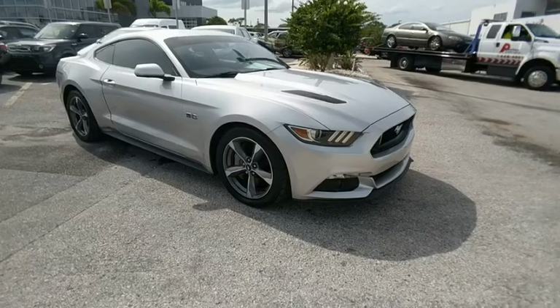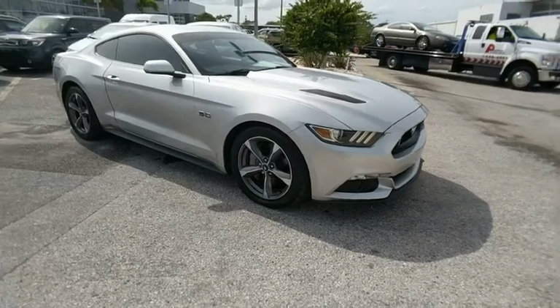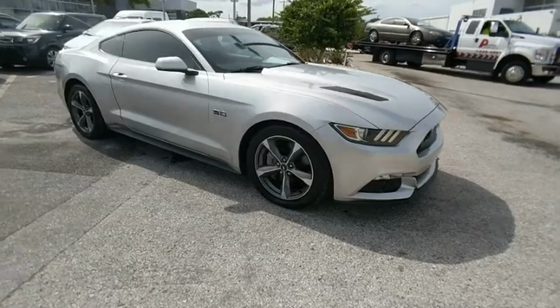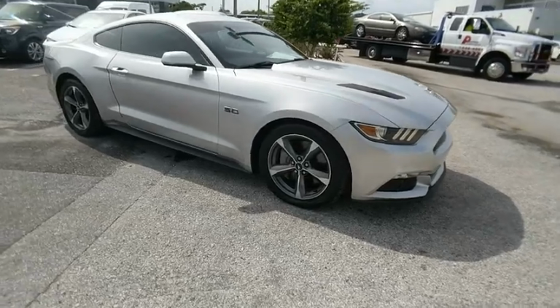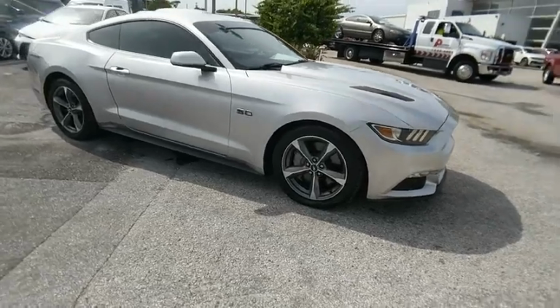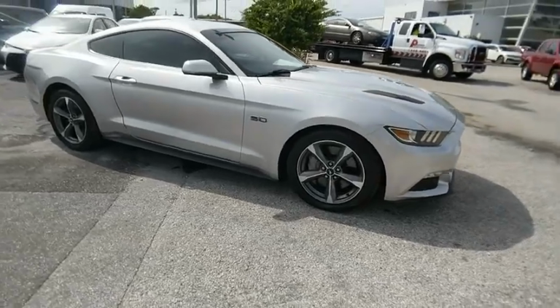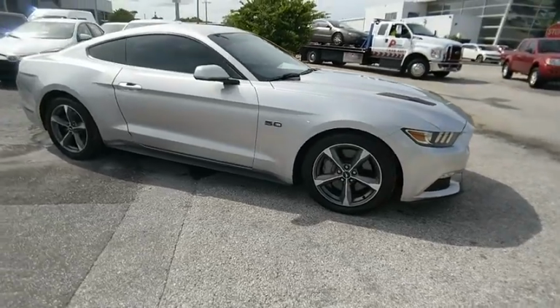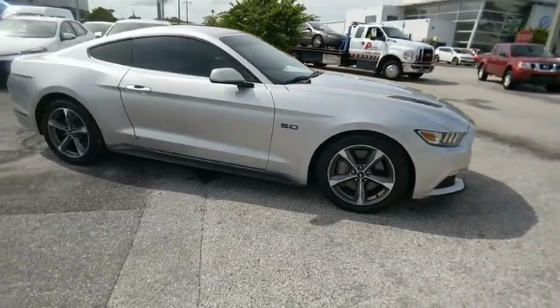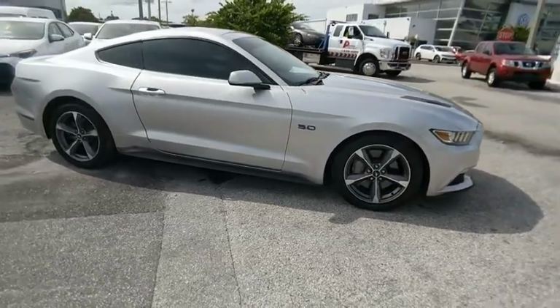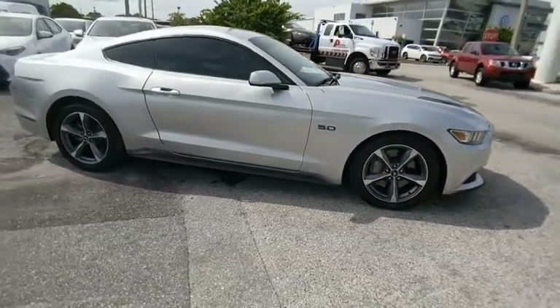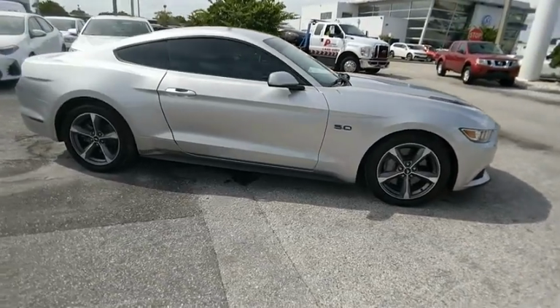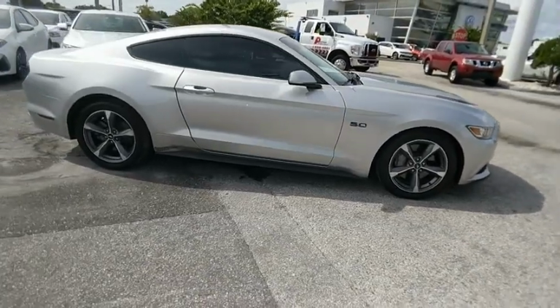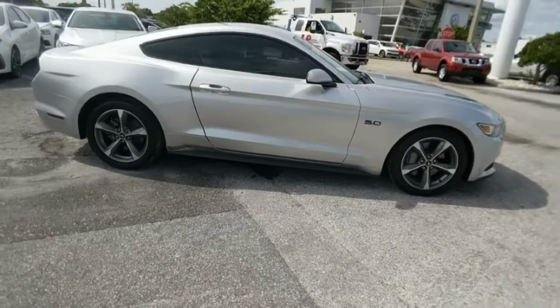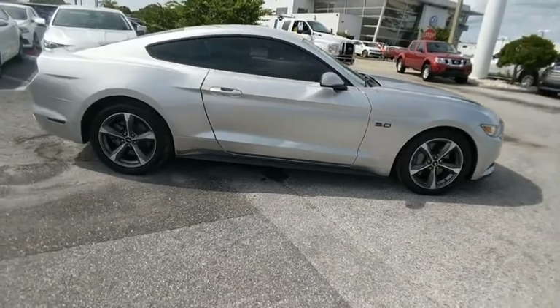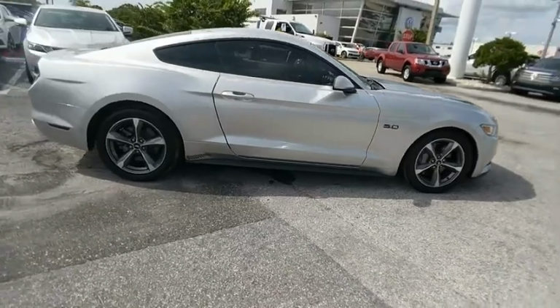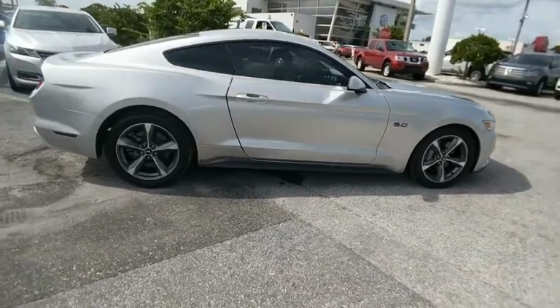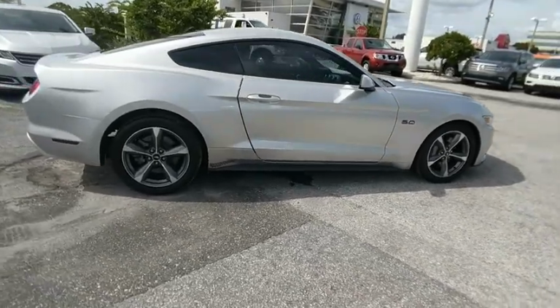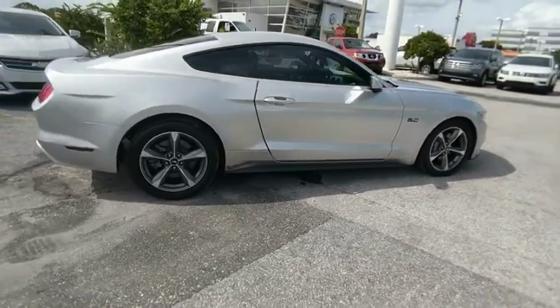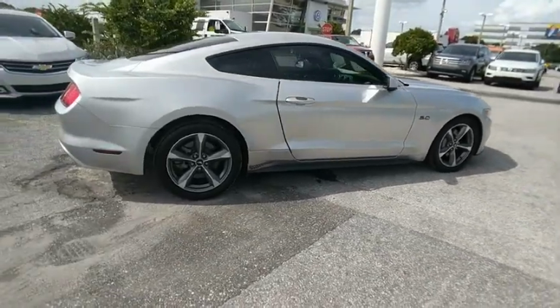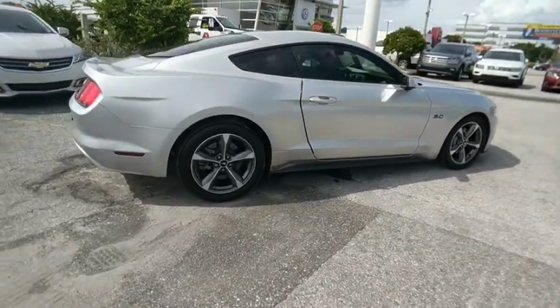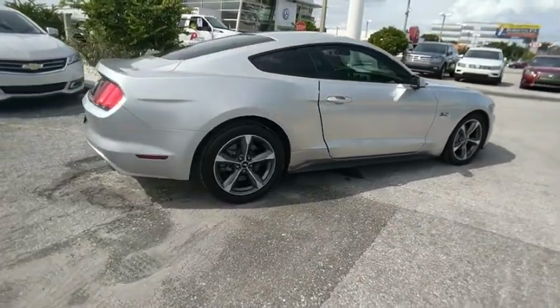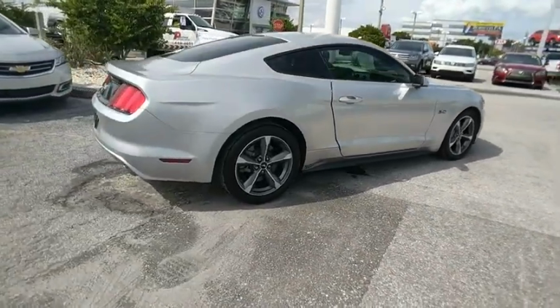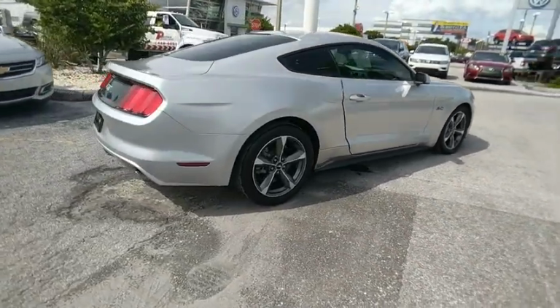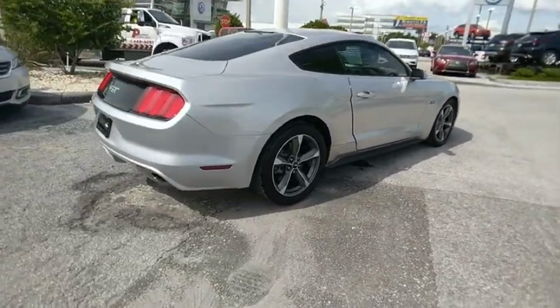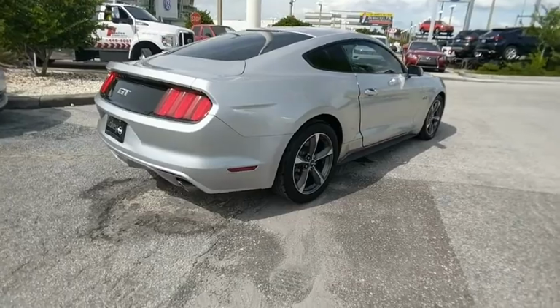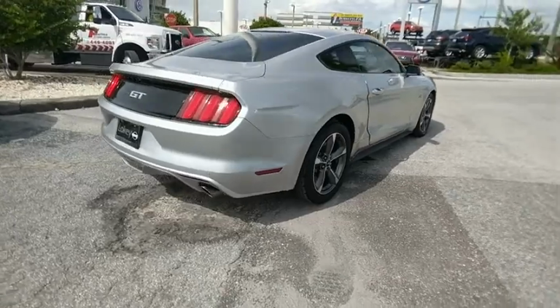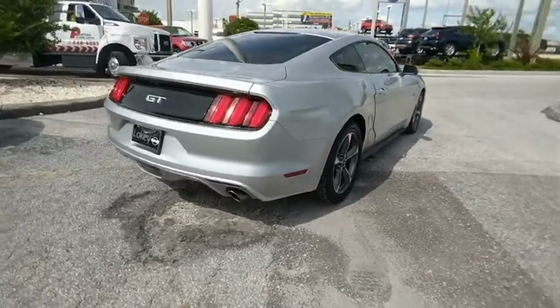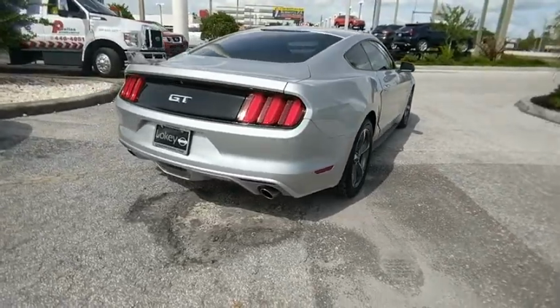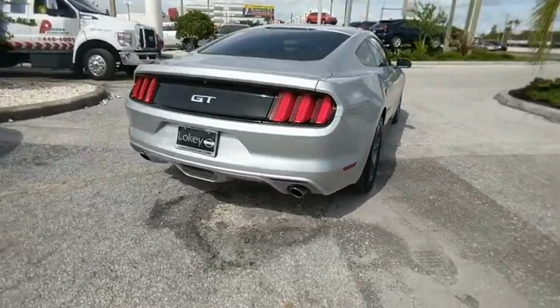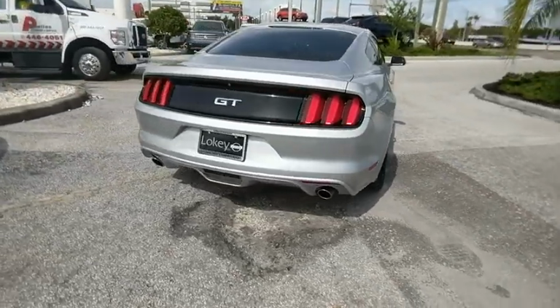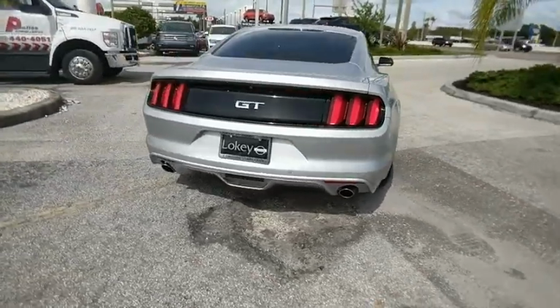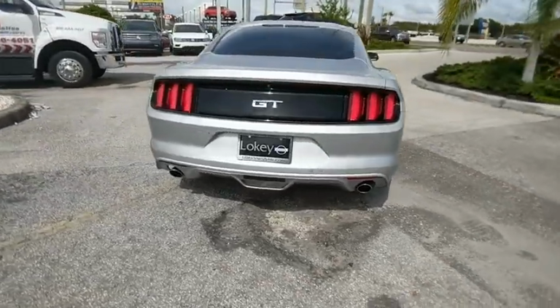Looking for the right vehicle? Check out the 2016 Mustang. The Mustang is race-worthy and ready for the track, and is priced below $25,000. This vehicle has less than 30,000 miles.